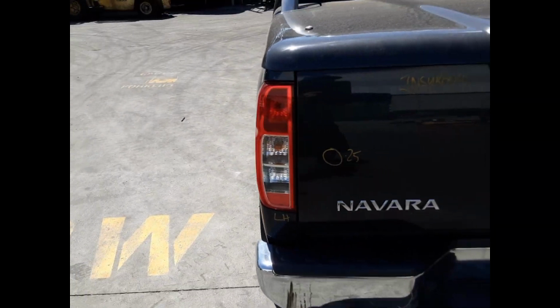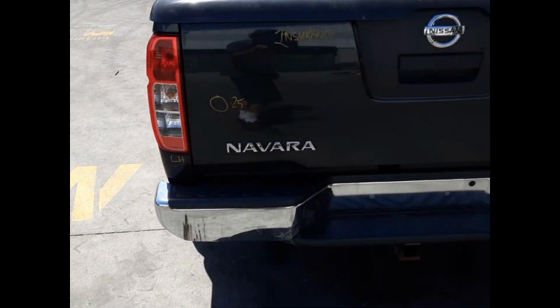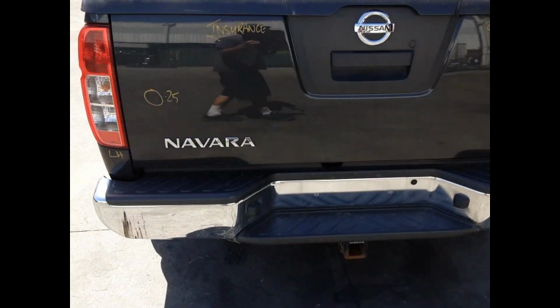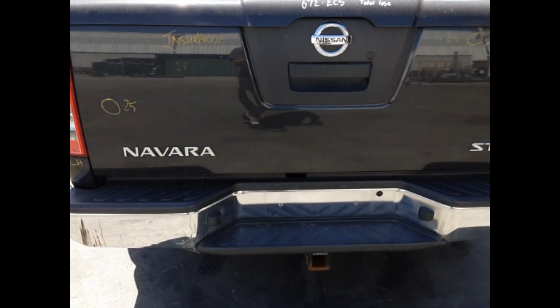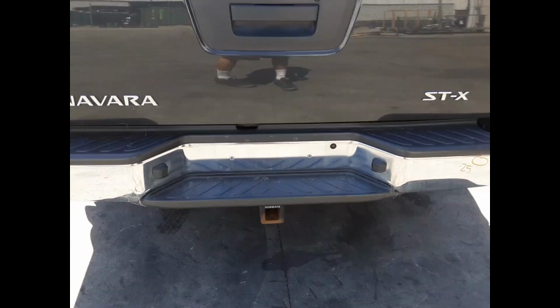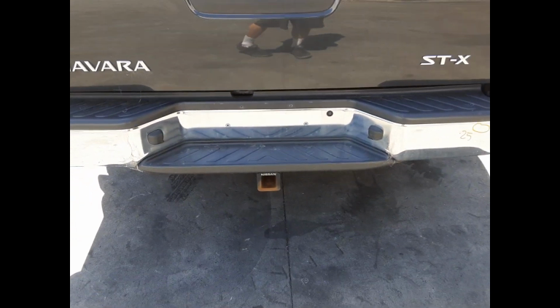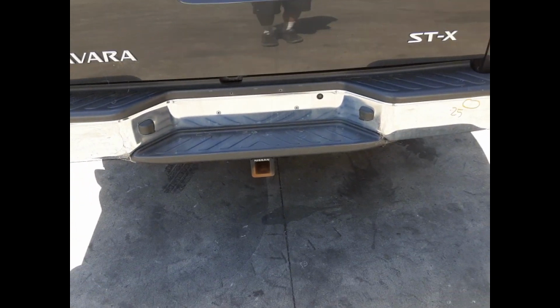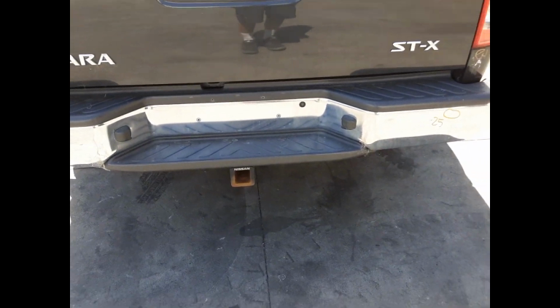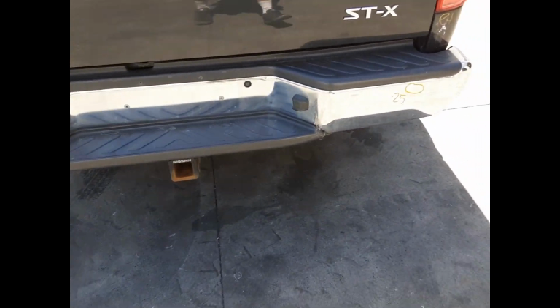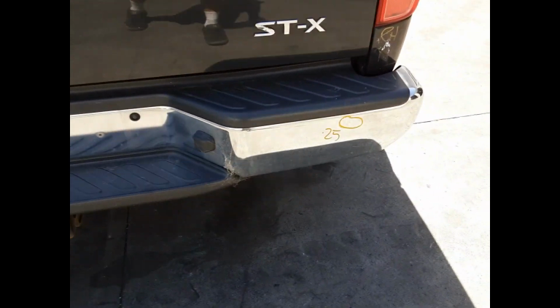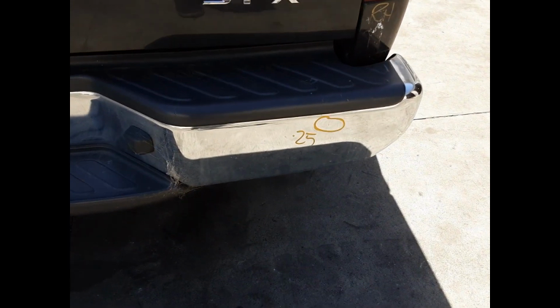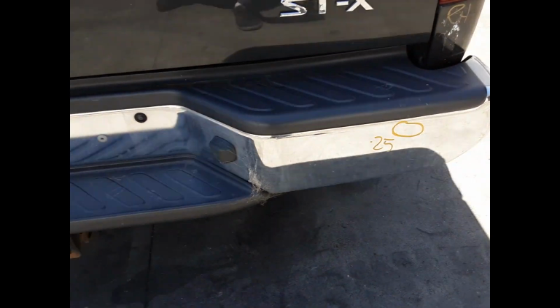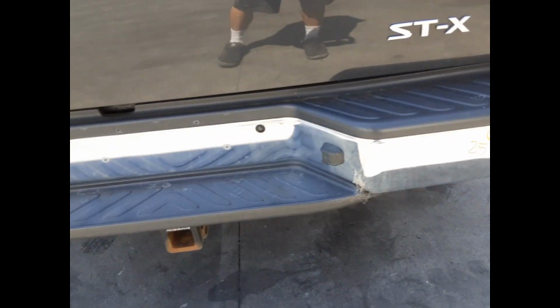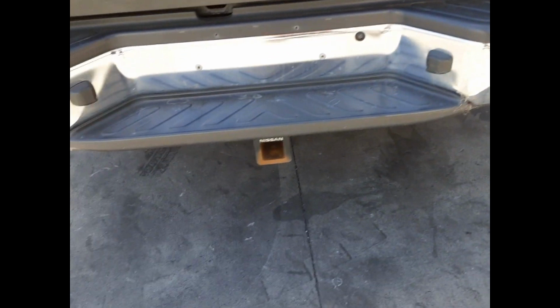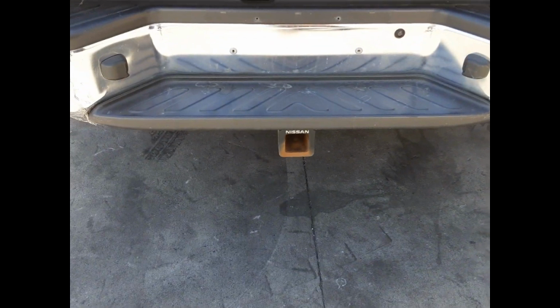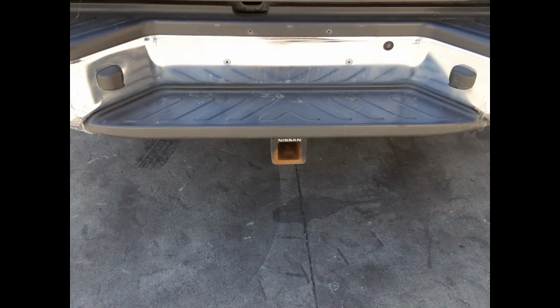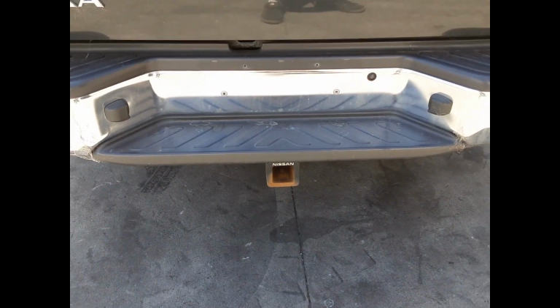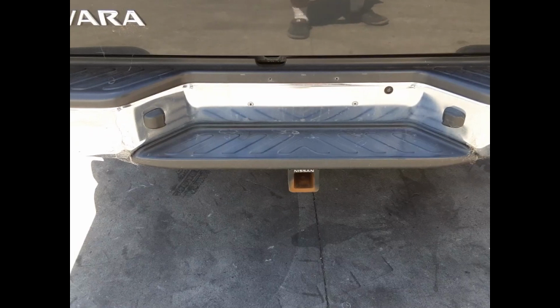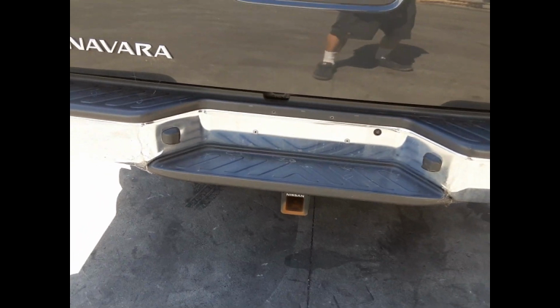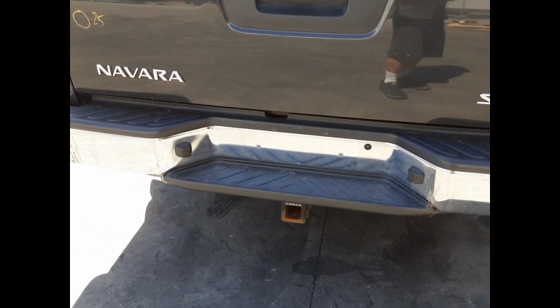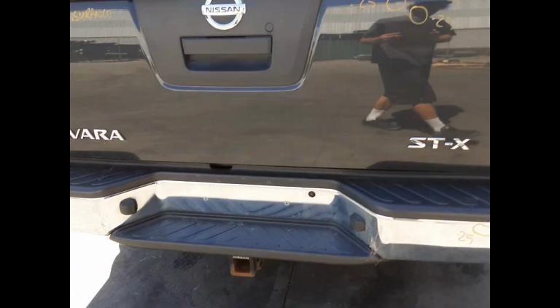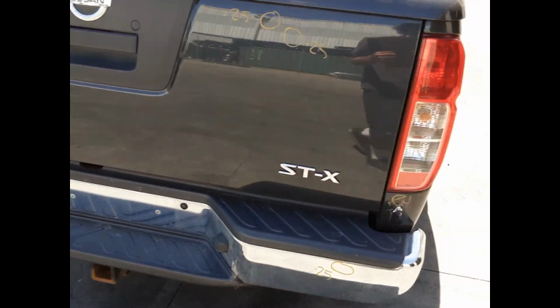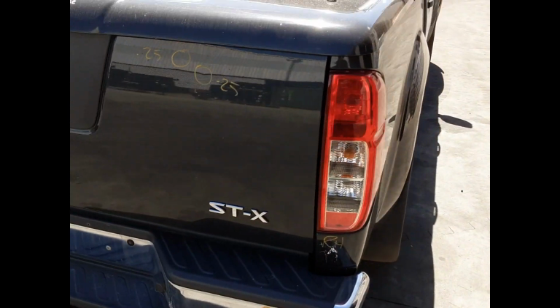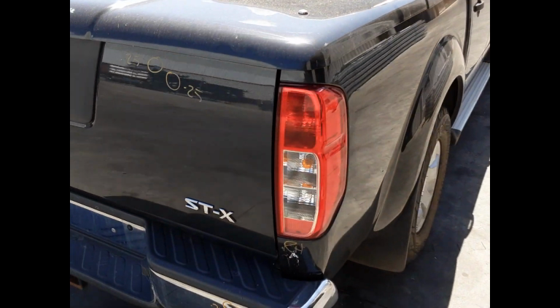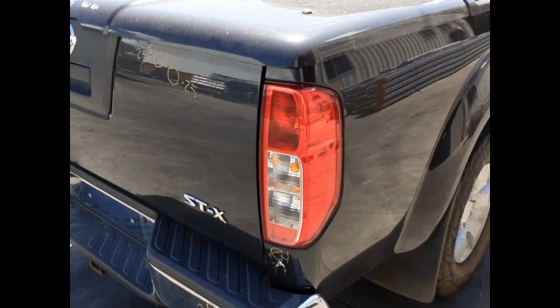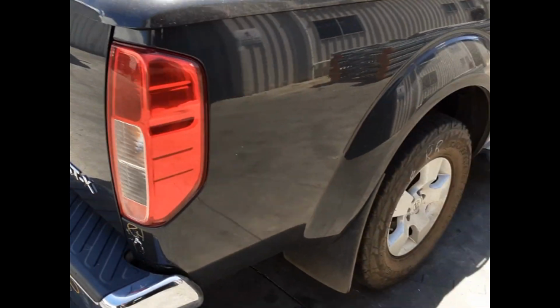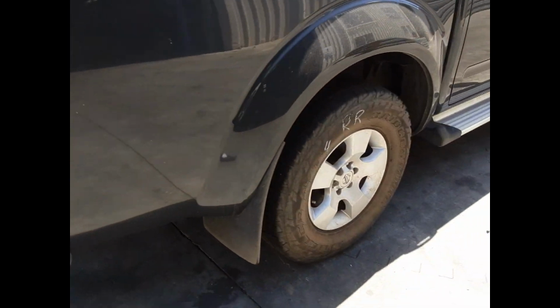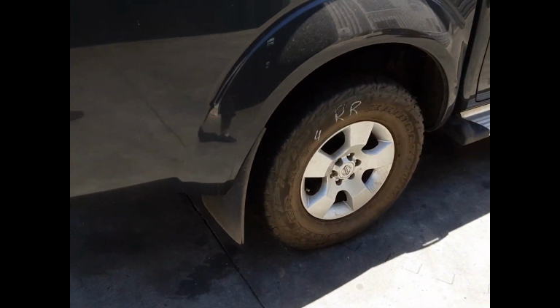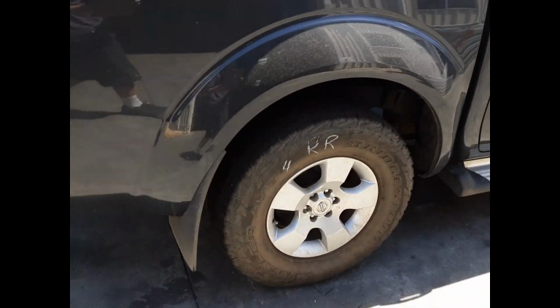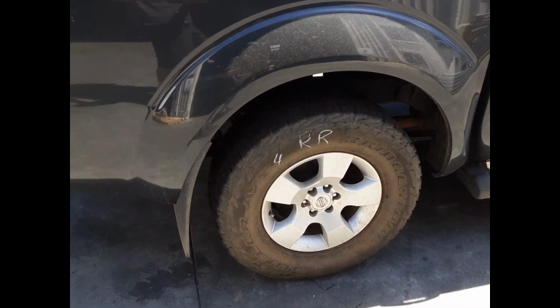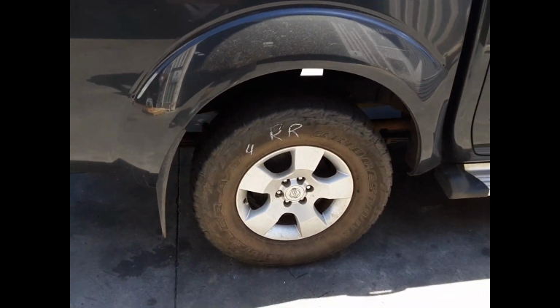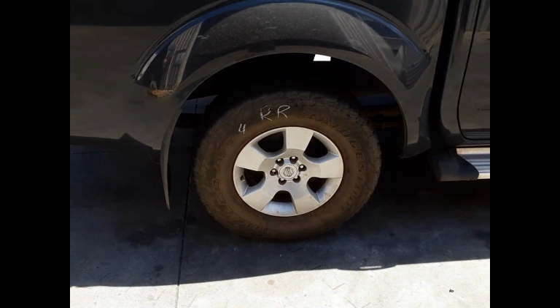The tailgate has three small dents, tidy rear bumper with one small dent, factory fitted tow bar supplied with all bolts, brackets and loom, and the right-hand tail light.